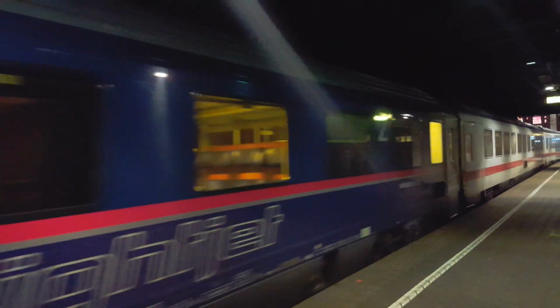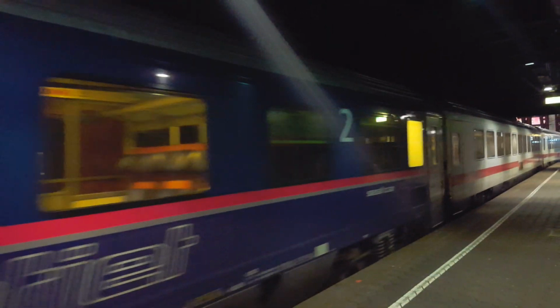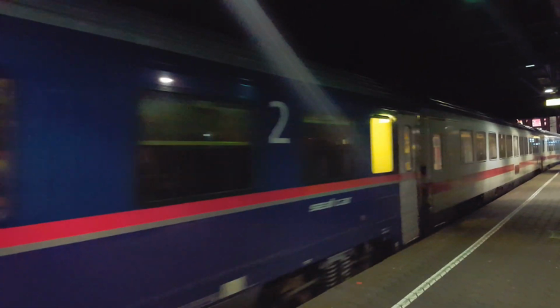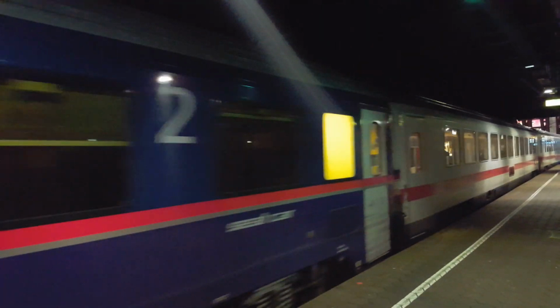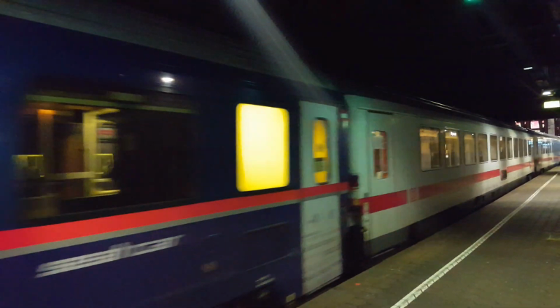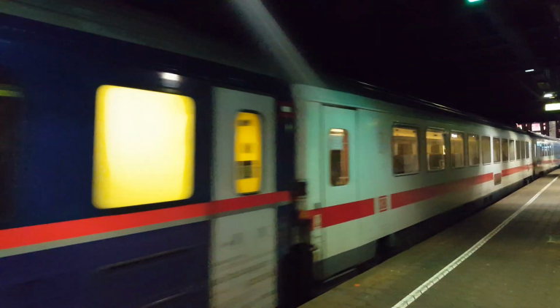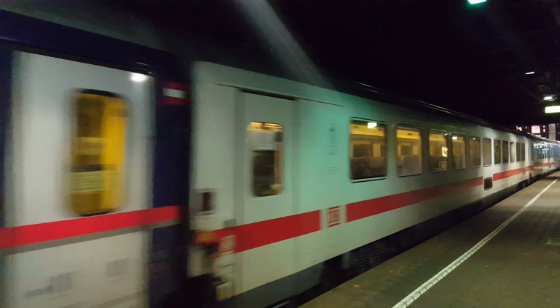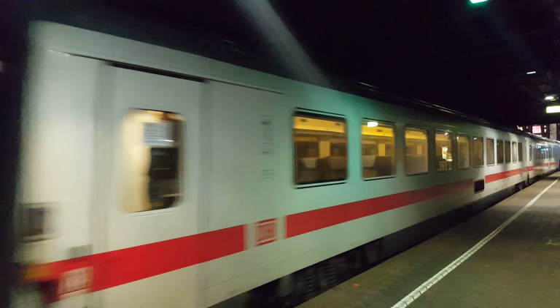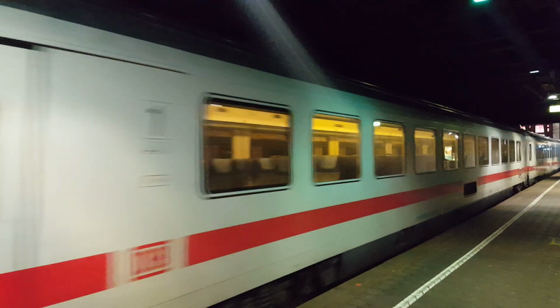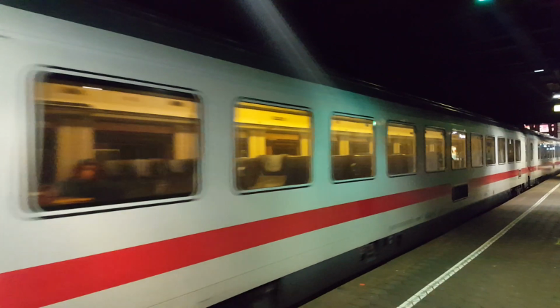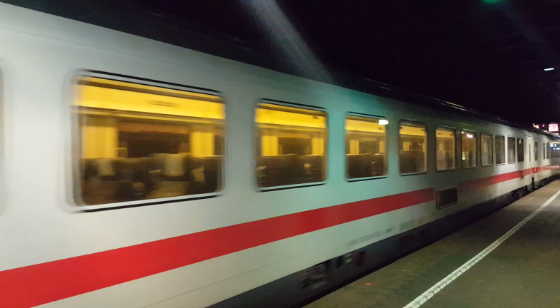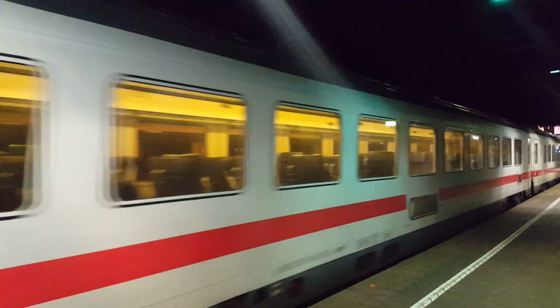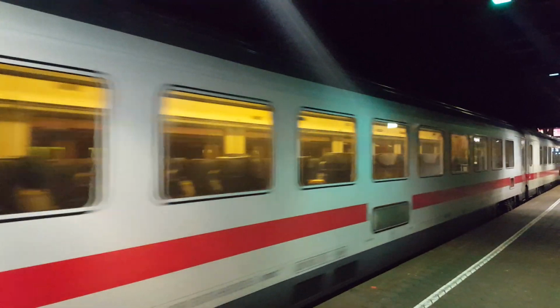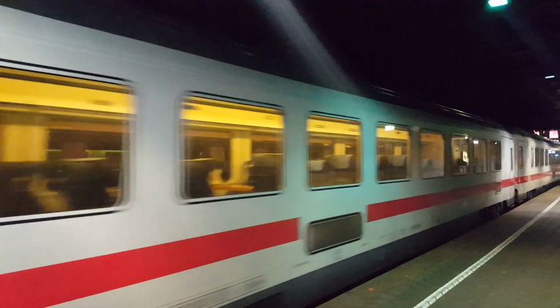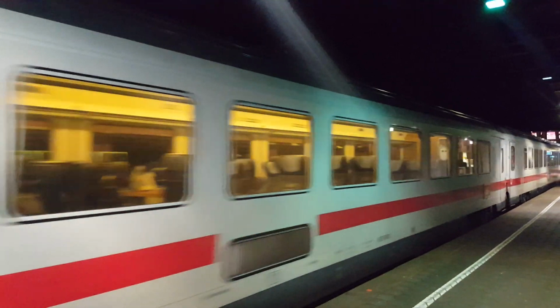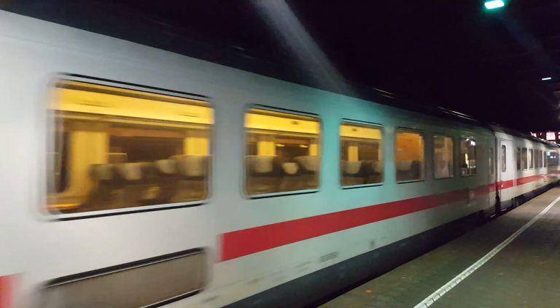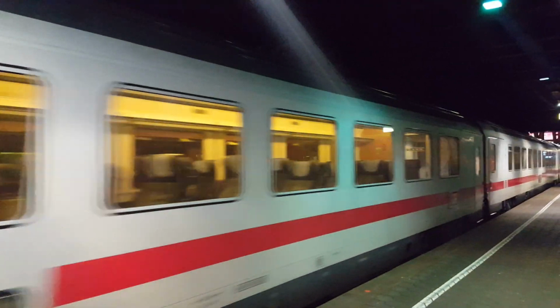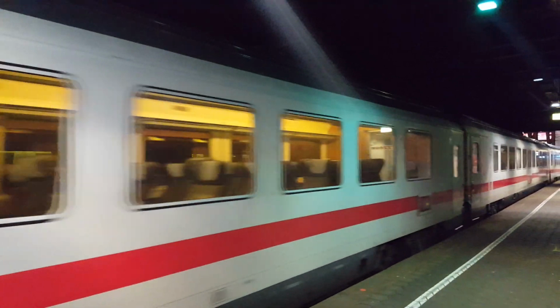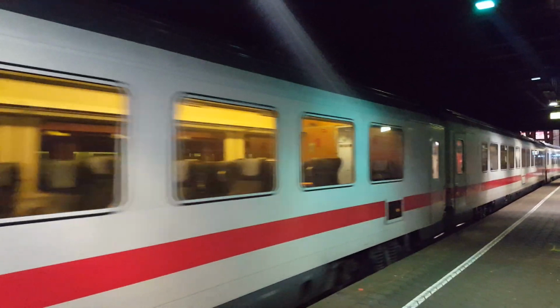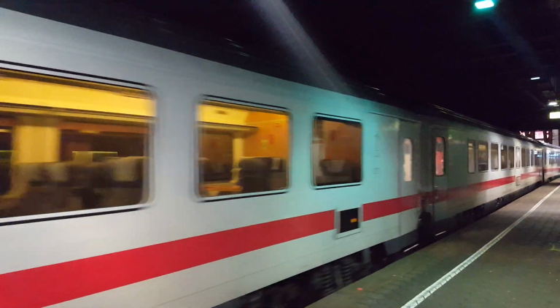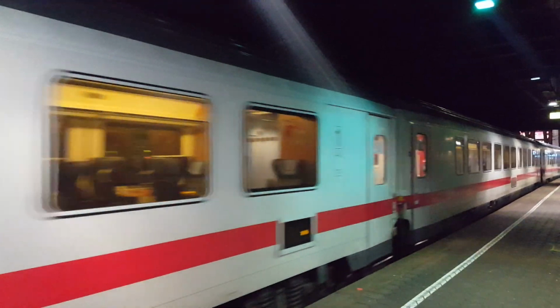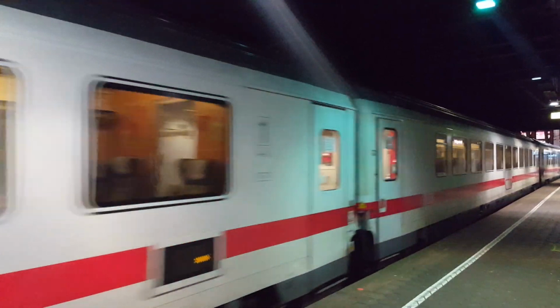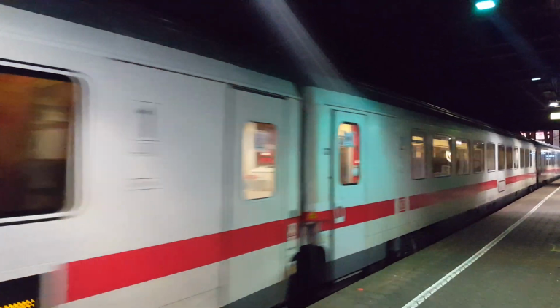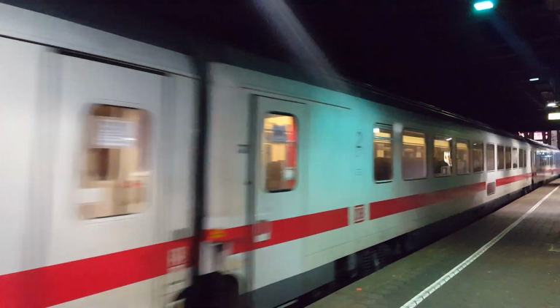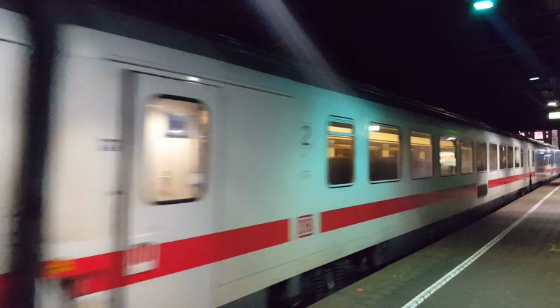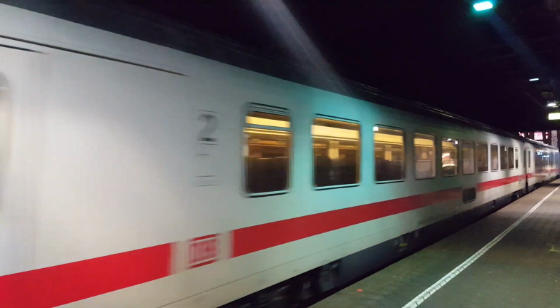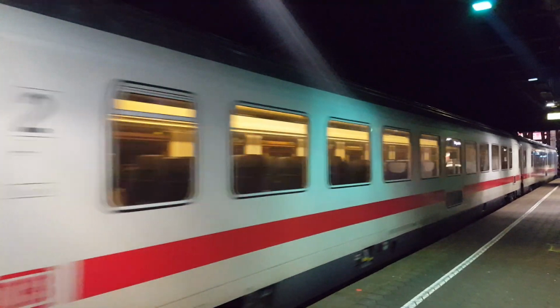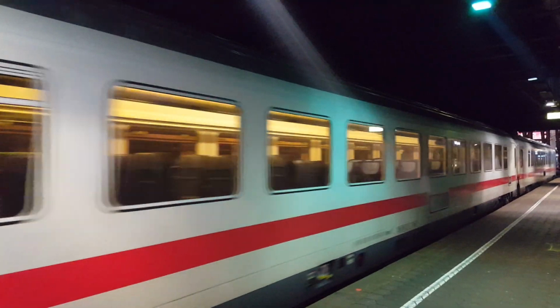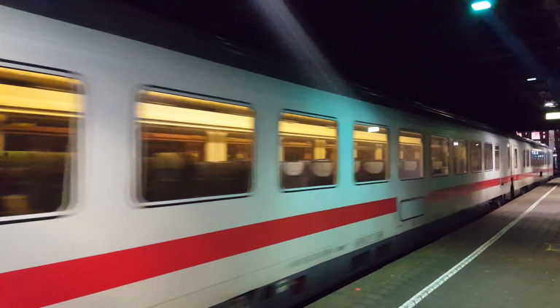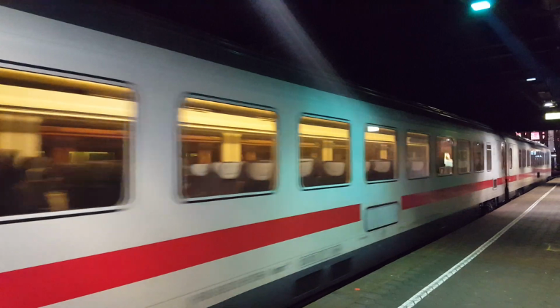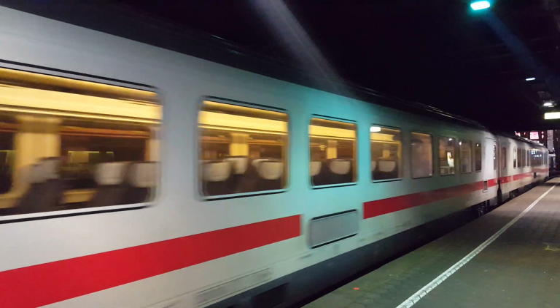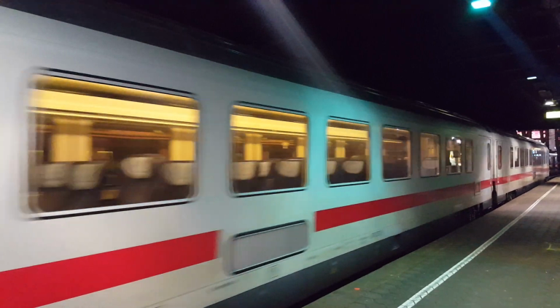Coming from platform 14A, IC 2313 to Offenburg — we are leaving in circle out to departure 846. Caution, the train is arriving.